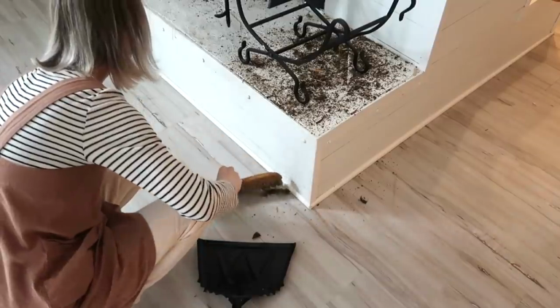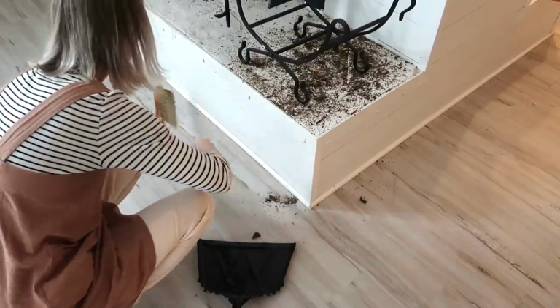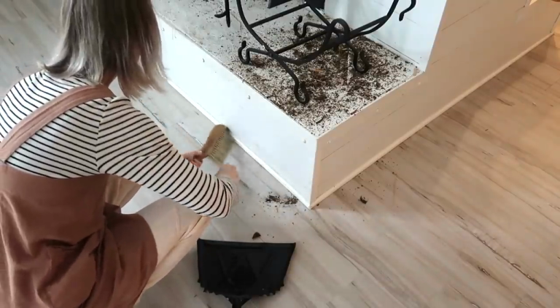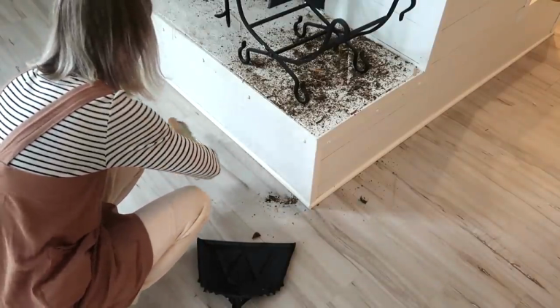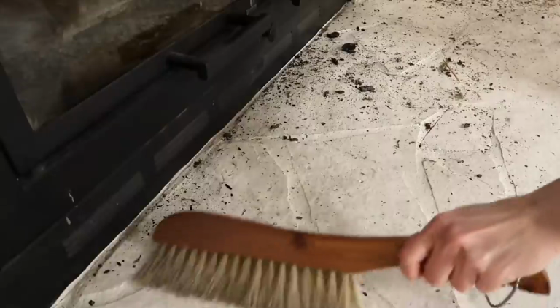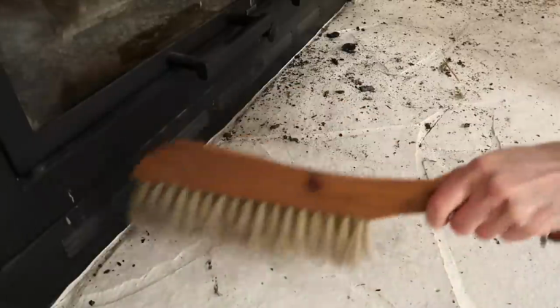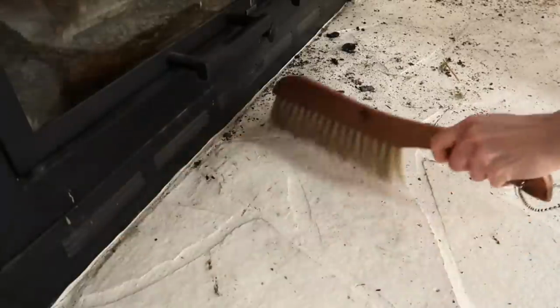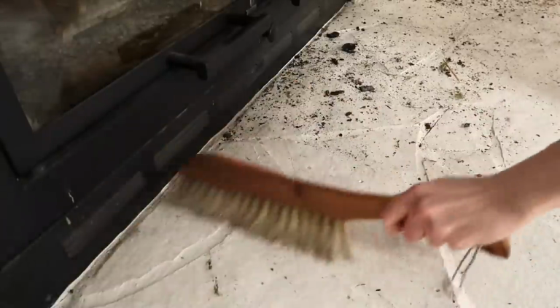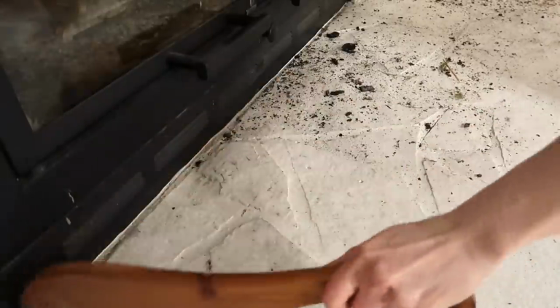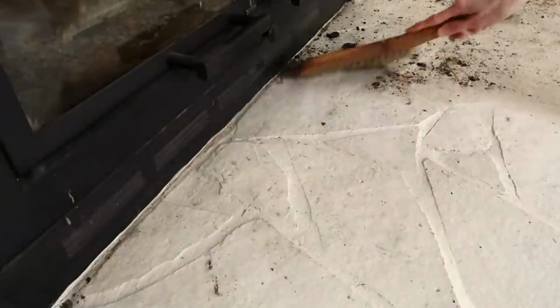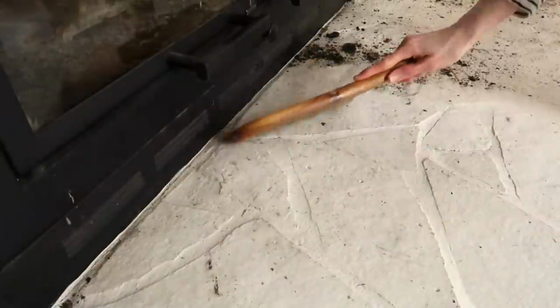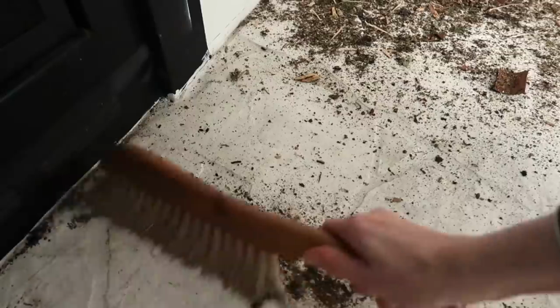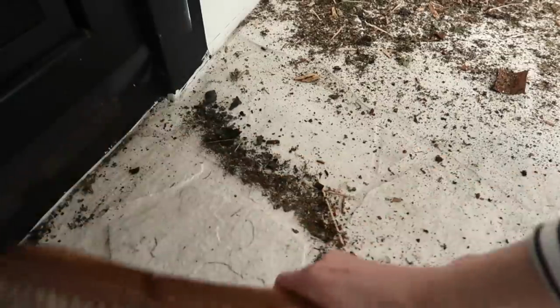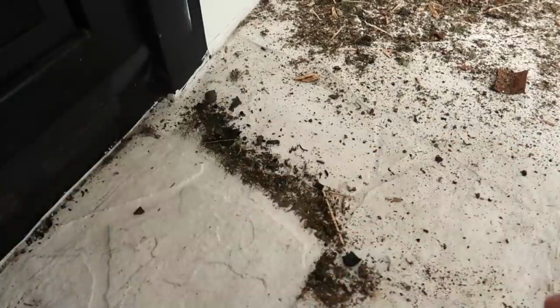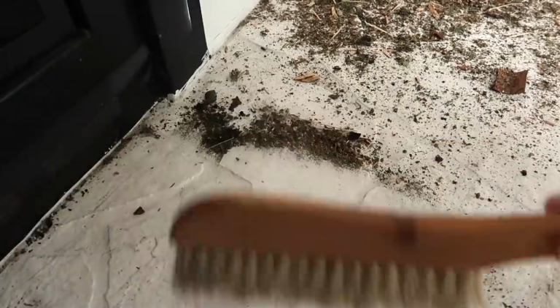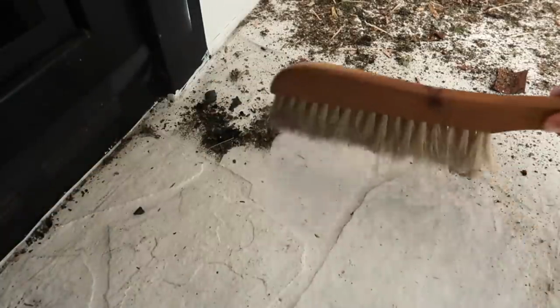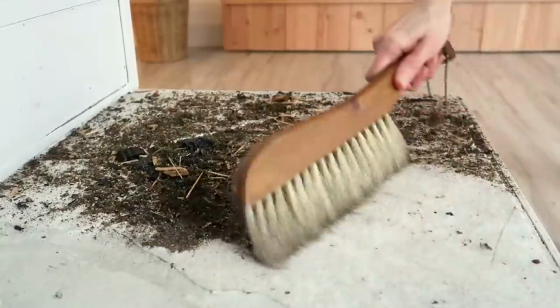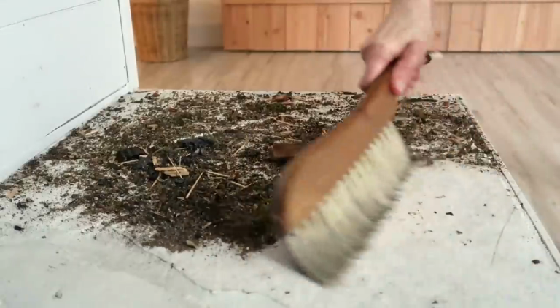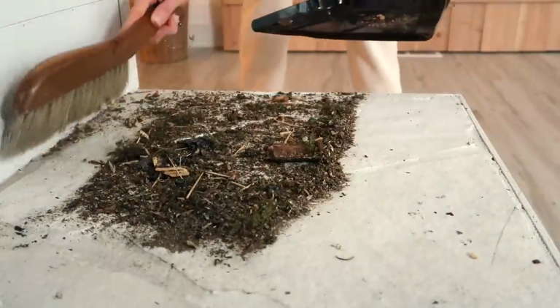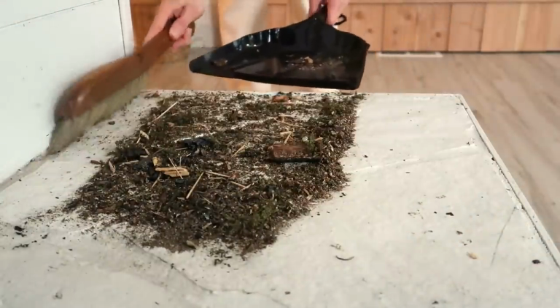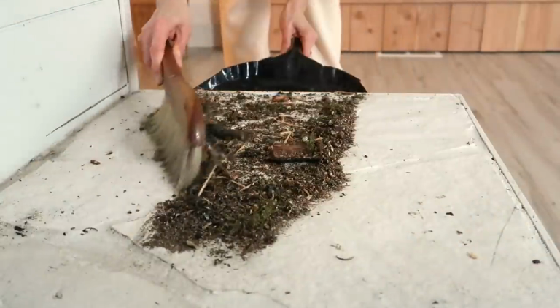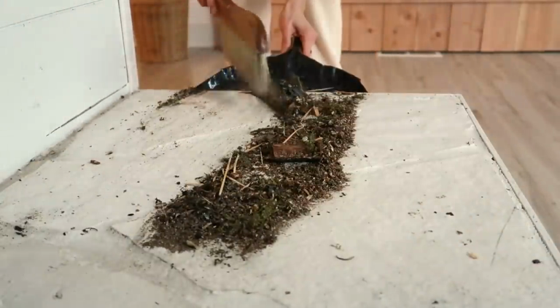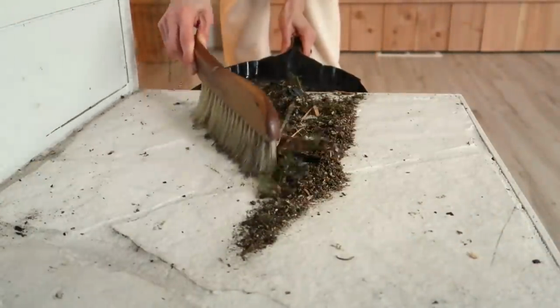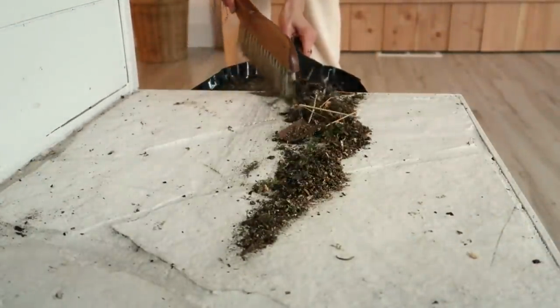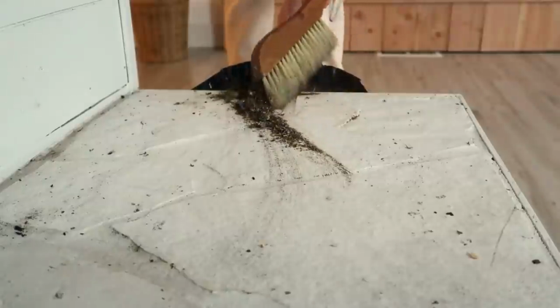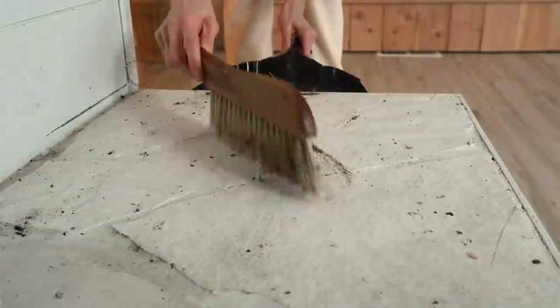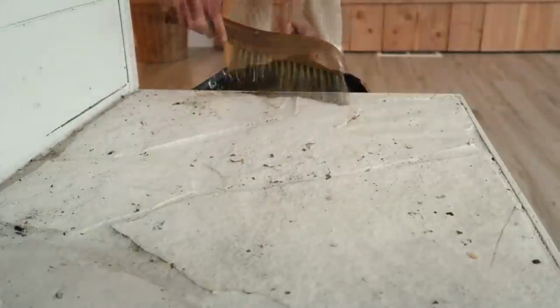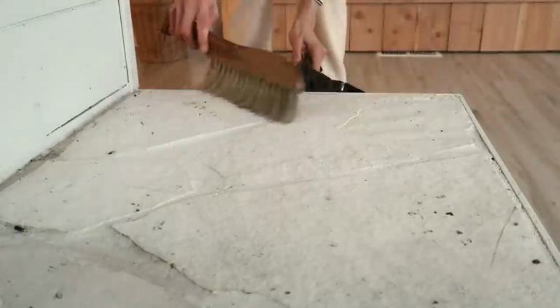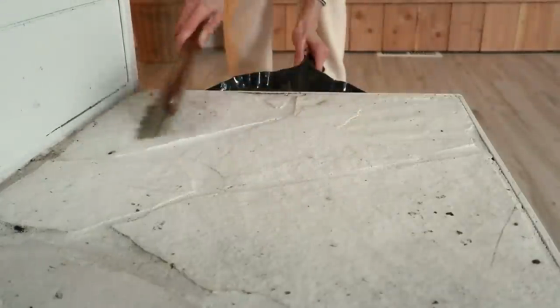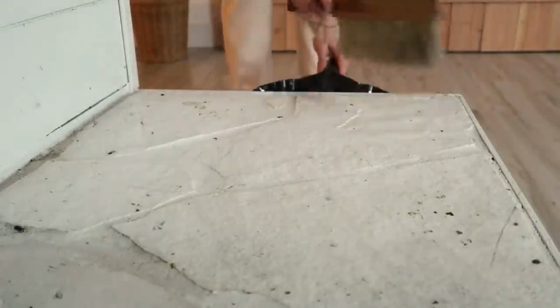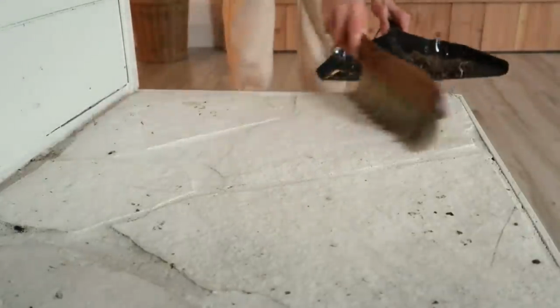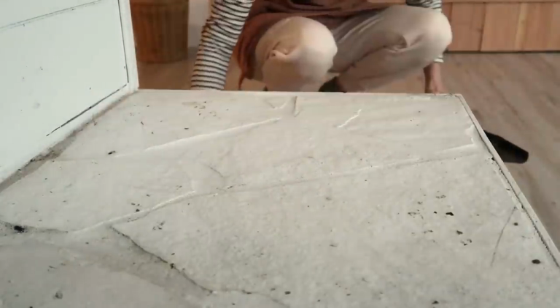The warmth coming from the fireplace is cozy and the whole house glows from the light it gives, but it sure comes with a price — it's very messy. However, a brush can take care of that big mess very fast.